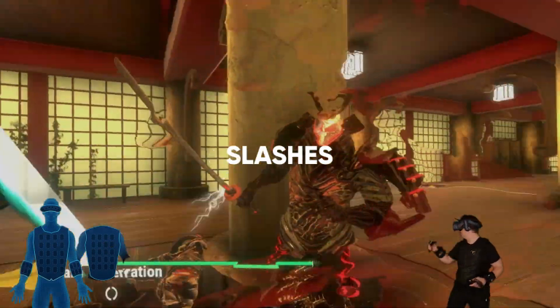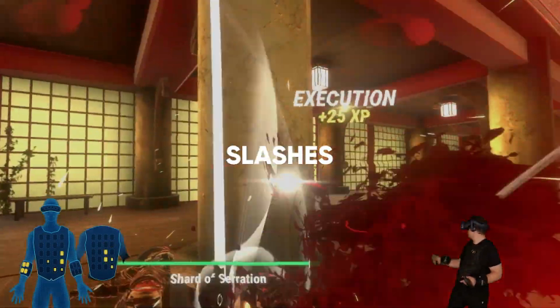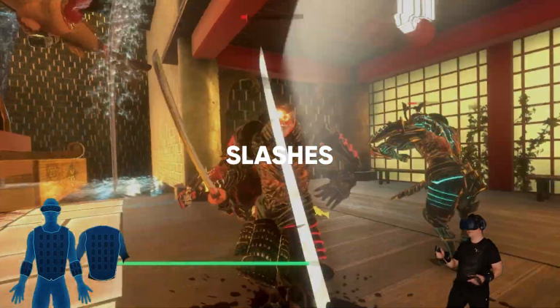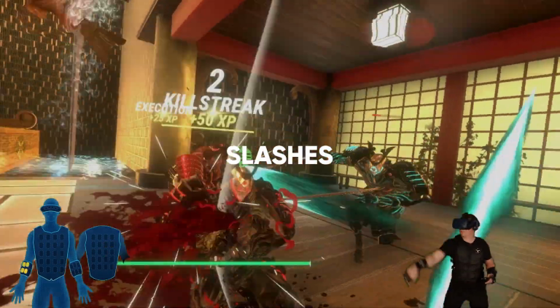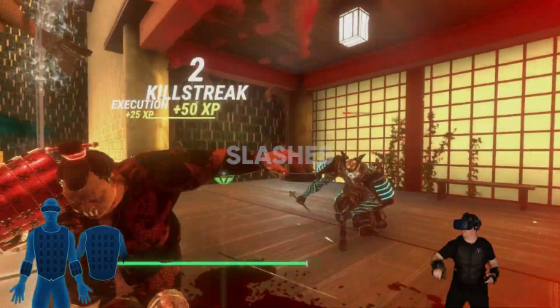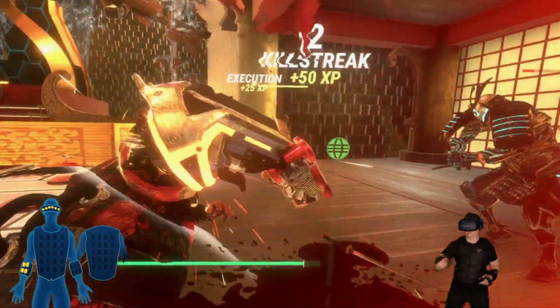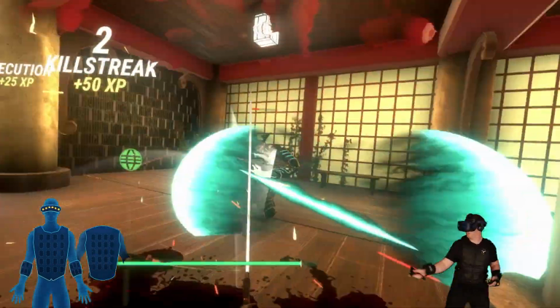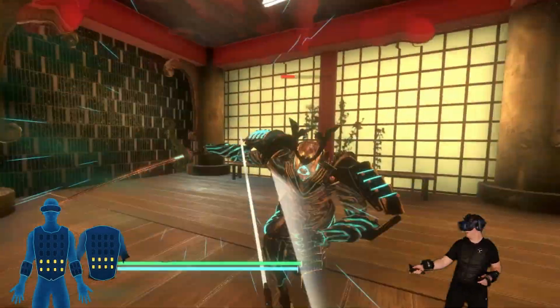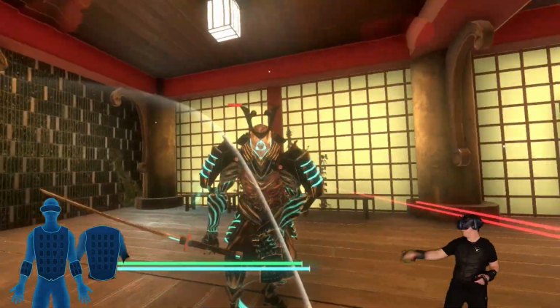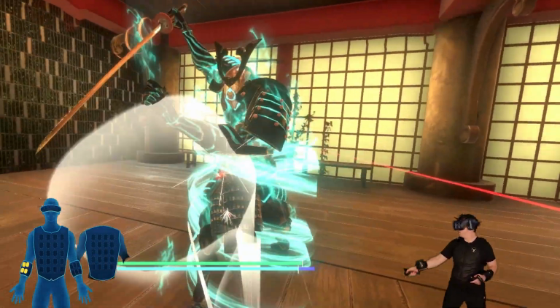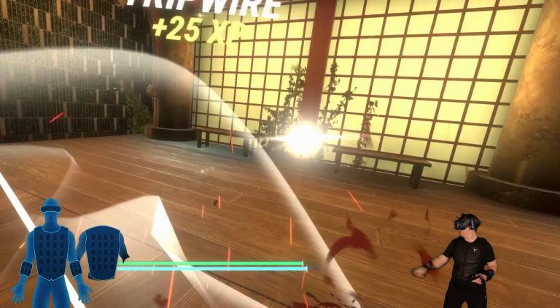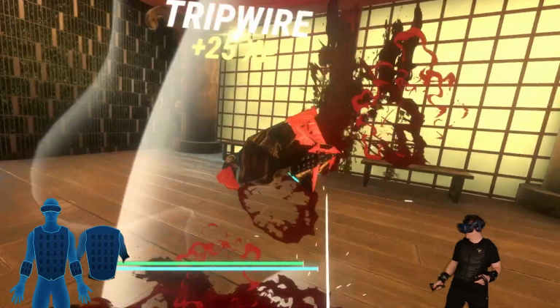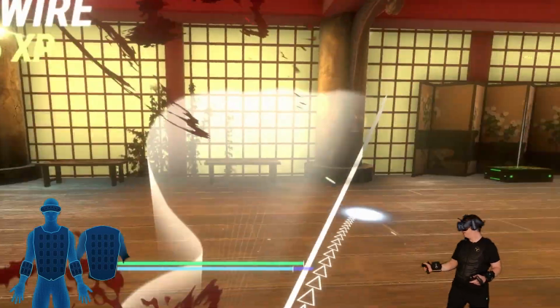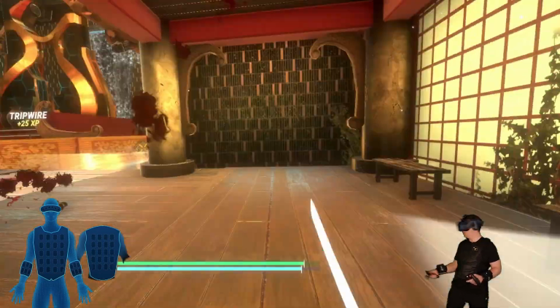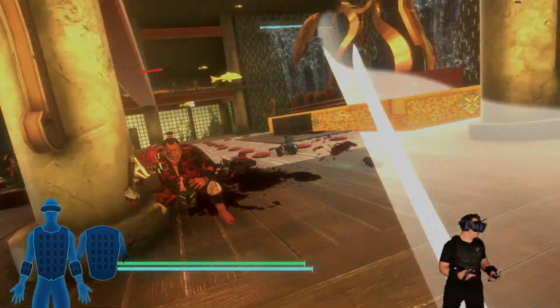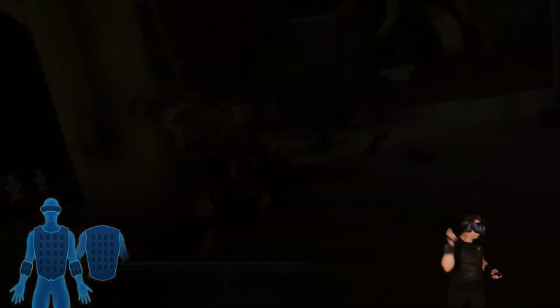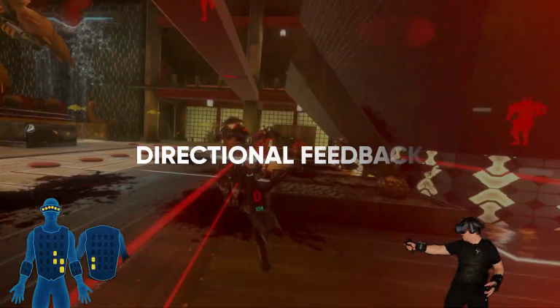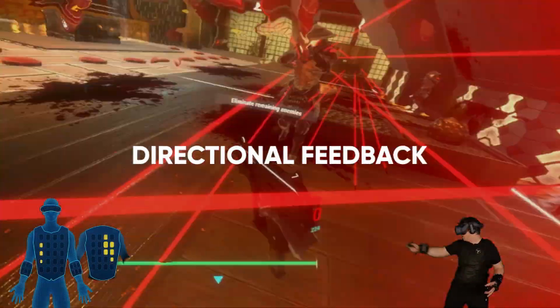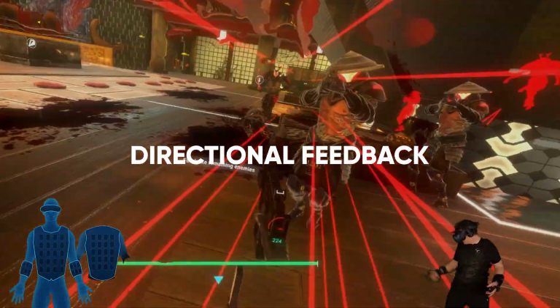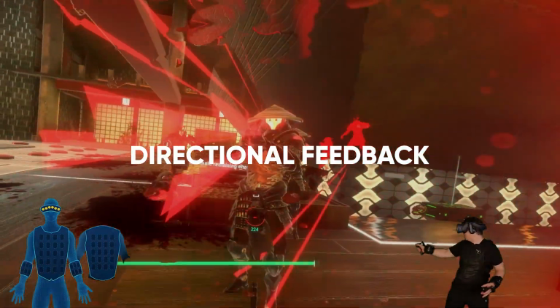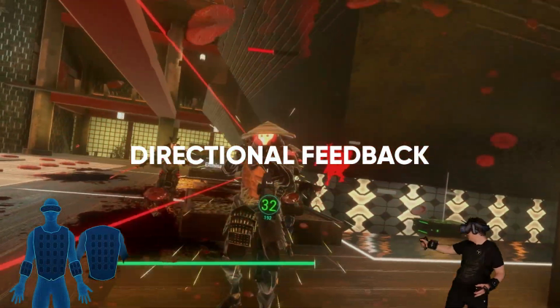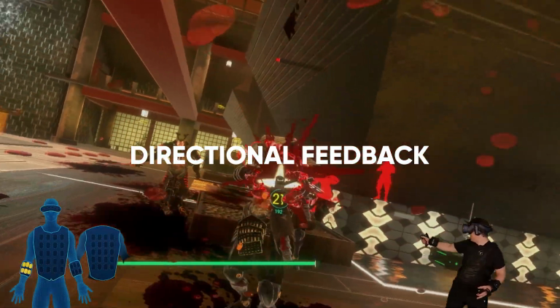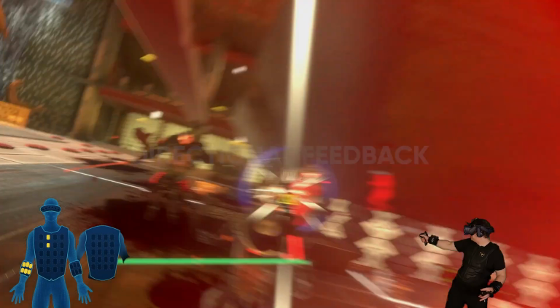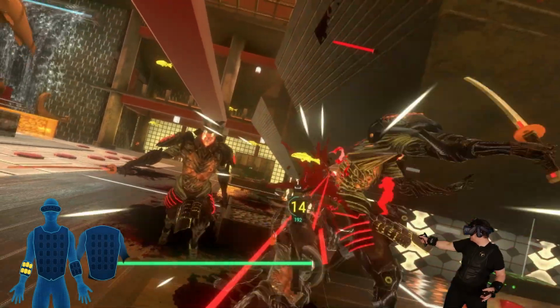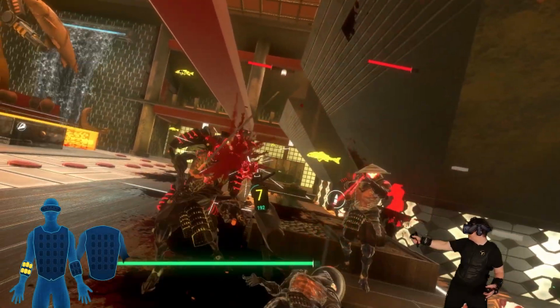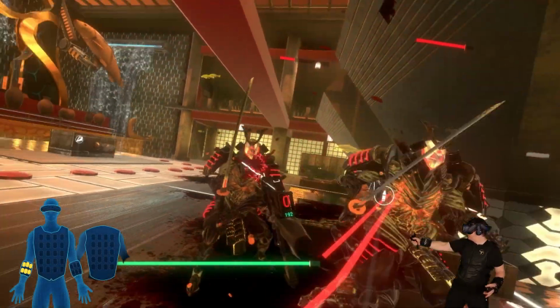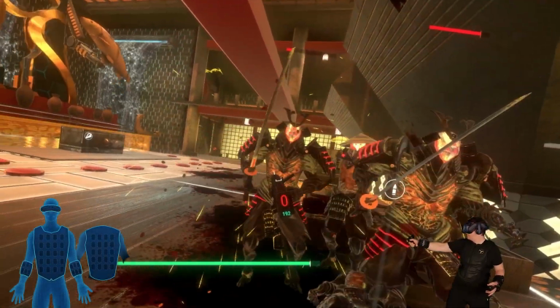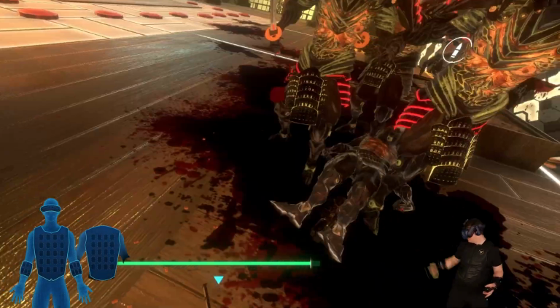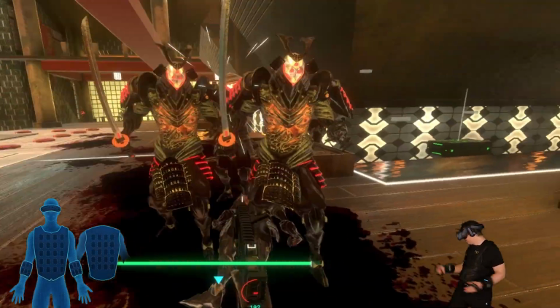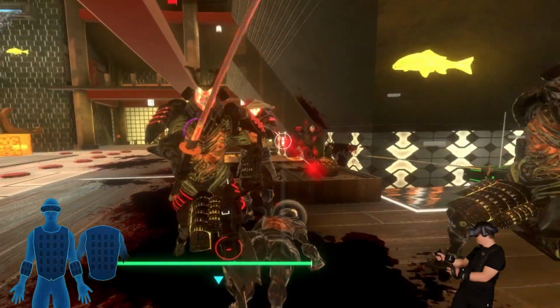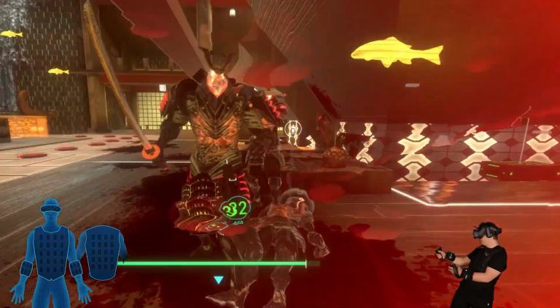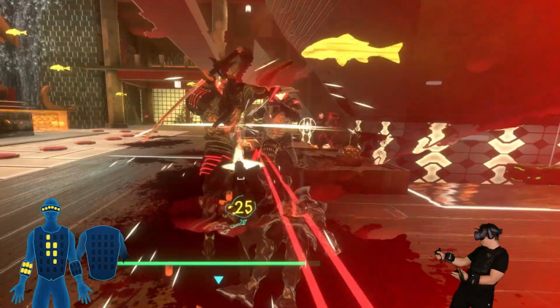Attacking with your sword features immersive impact tactics, allowing you to feel on your body when you're hitting something. Incoming damage of all kinds, including sword attacks or shotgun blasts, can be felt in real time.